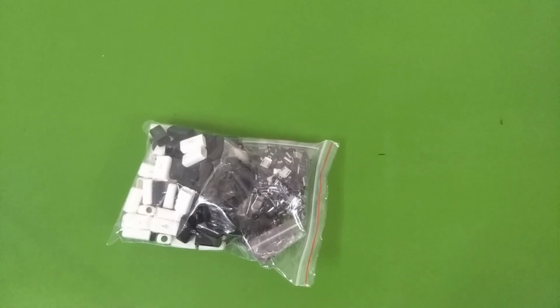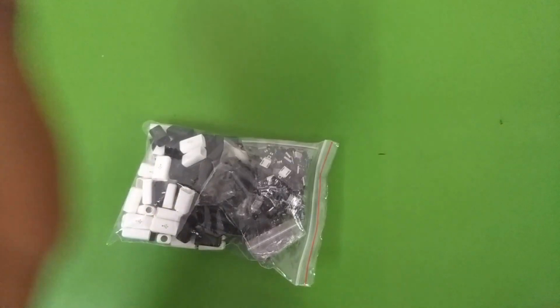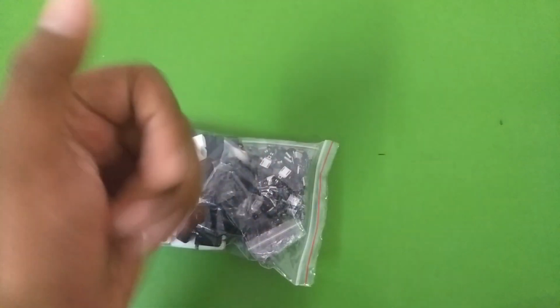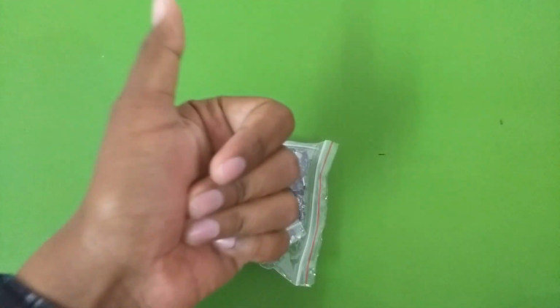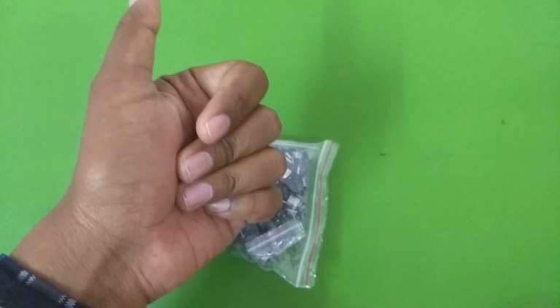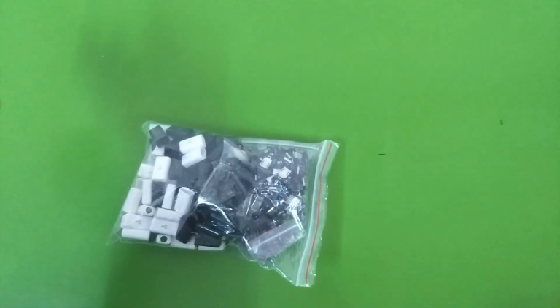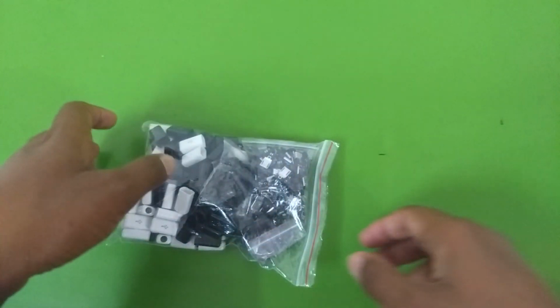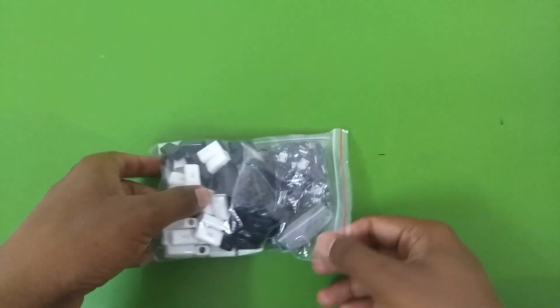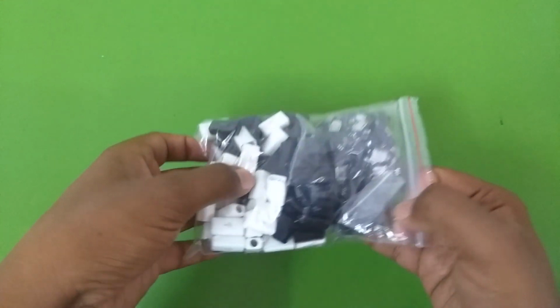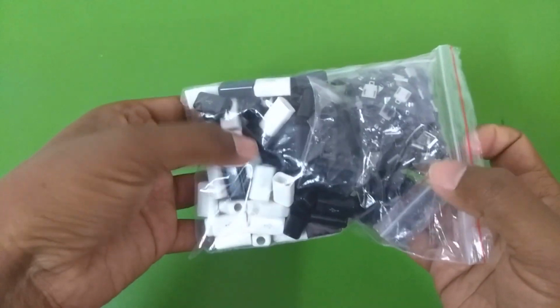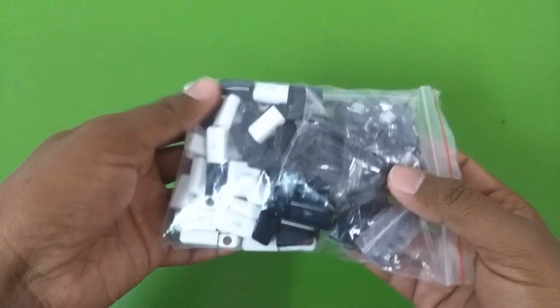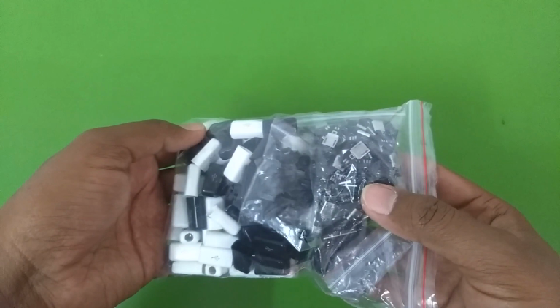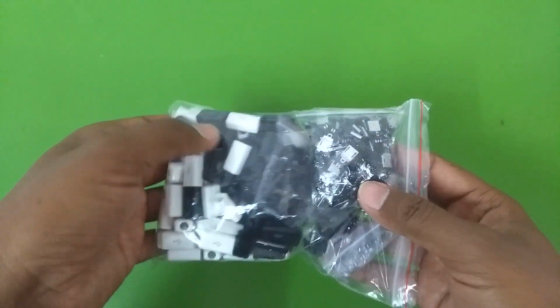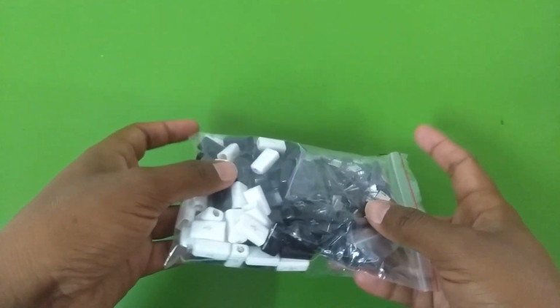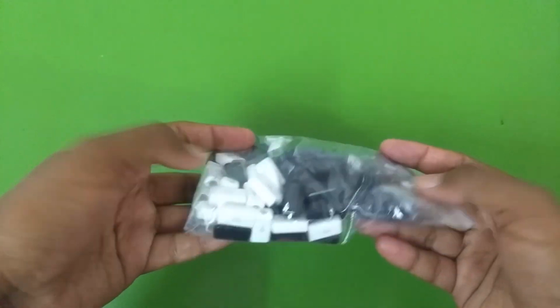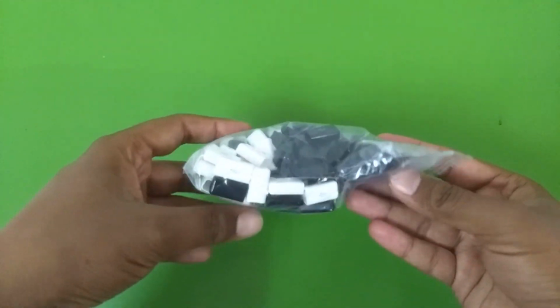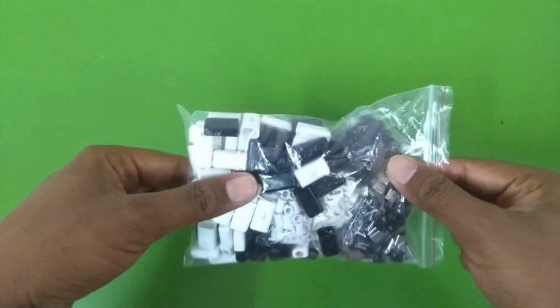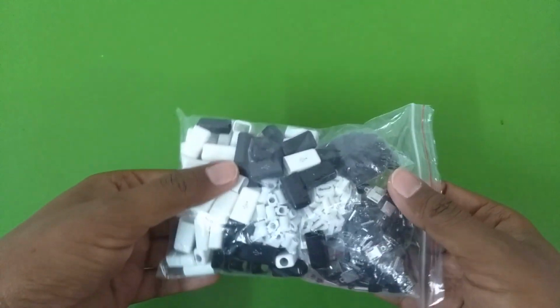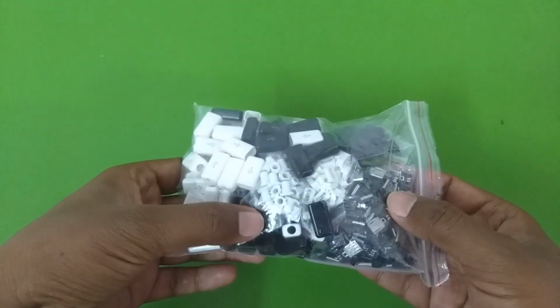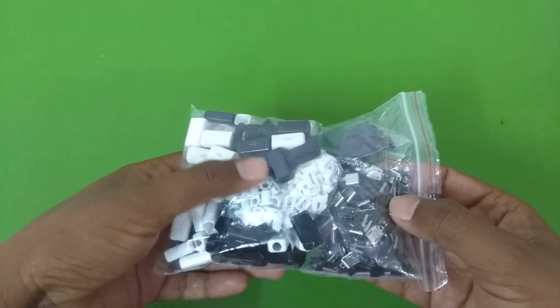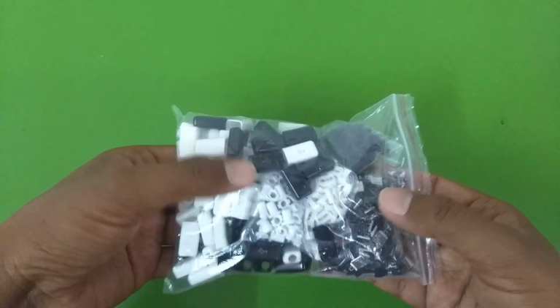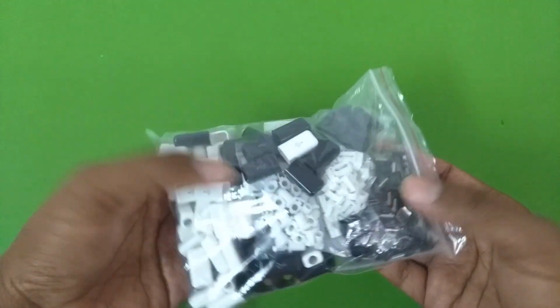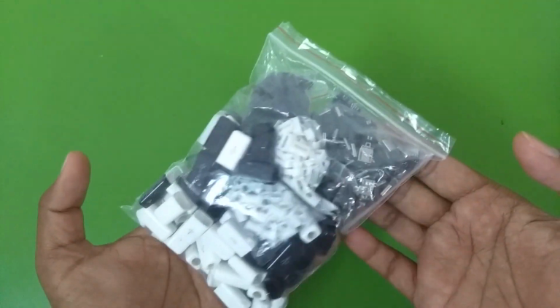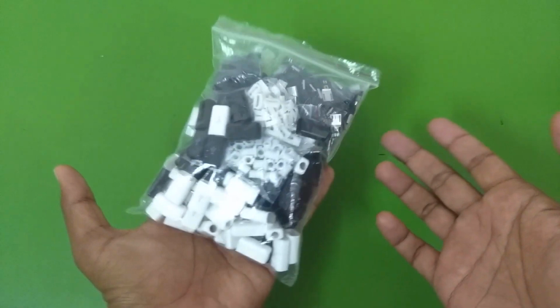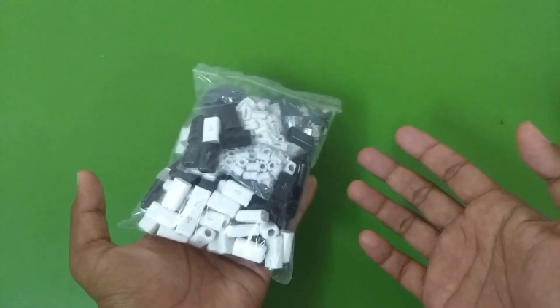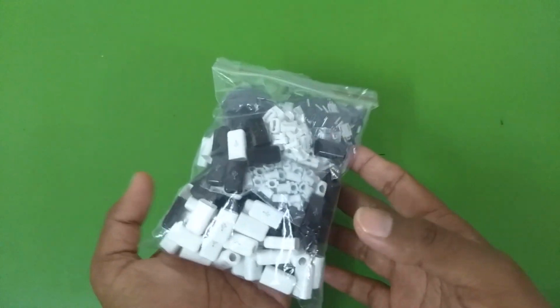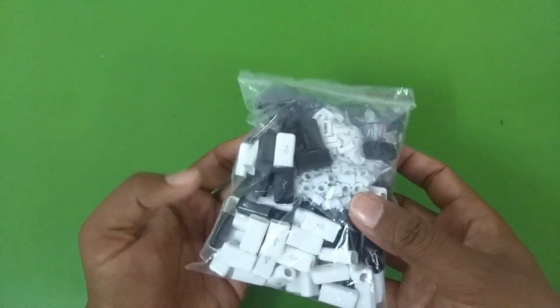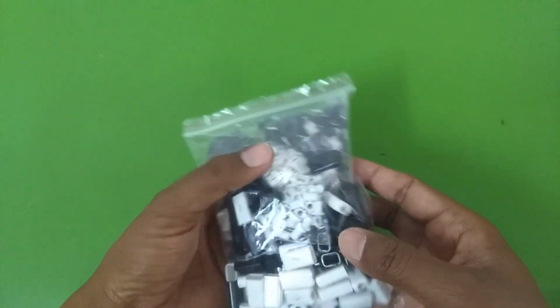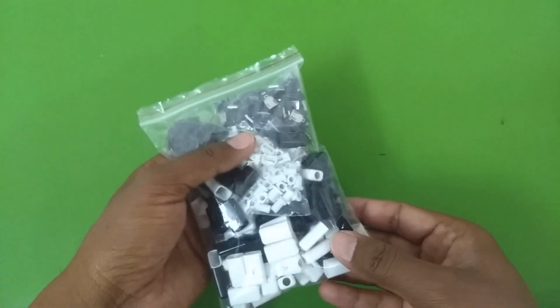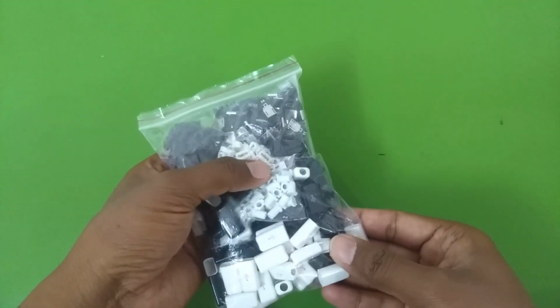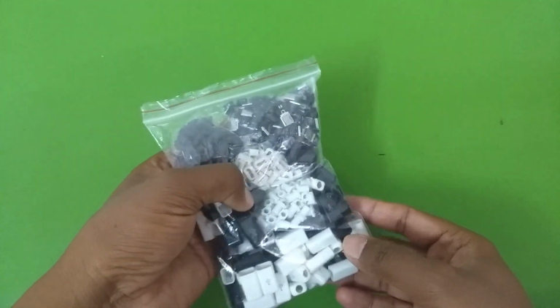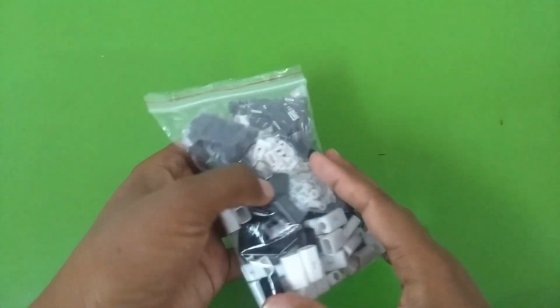Hello everyone and welcome to another video. In this video we will learn how to connect a micro USB connector on a broken USB cable or a charger. Here I have a bunch of micro USB connectors that I bought from AliExpress.